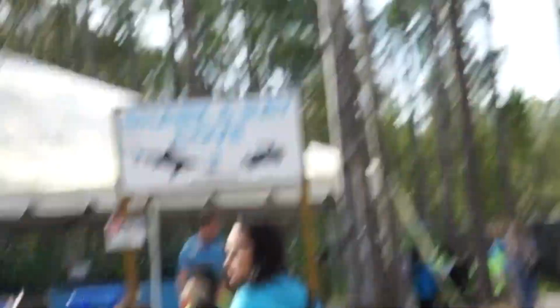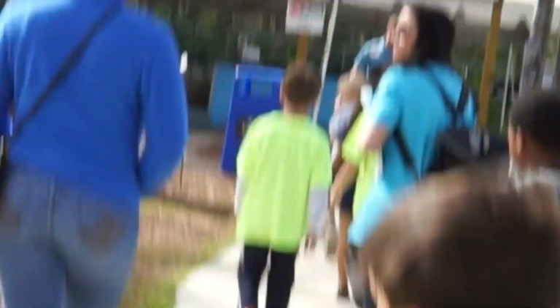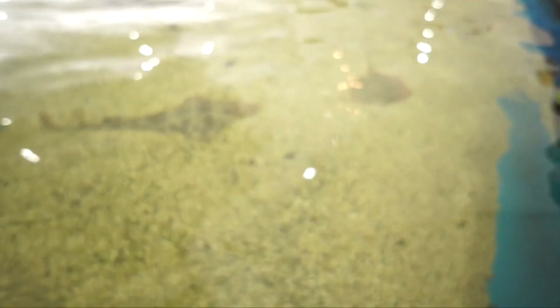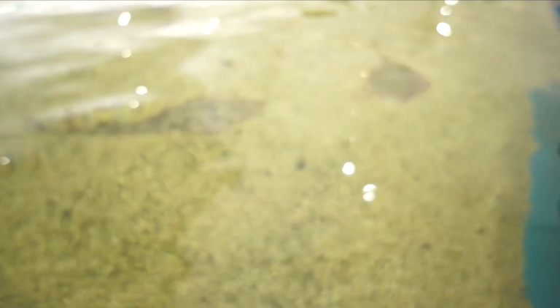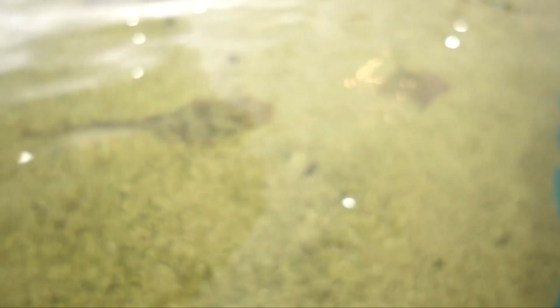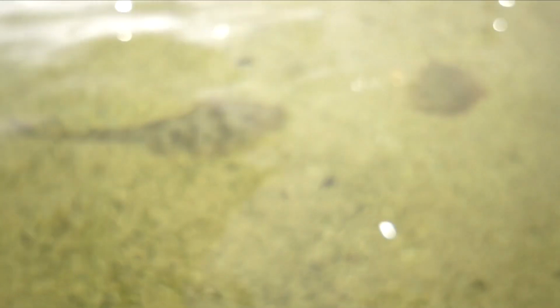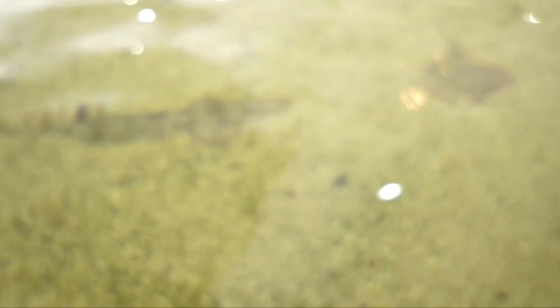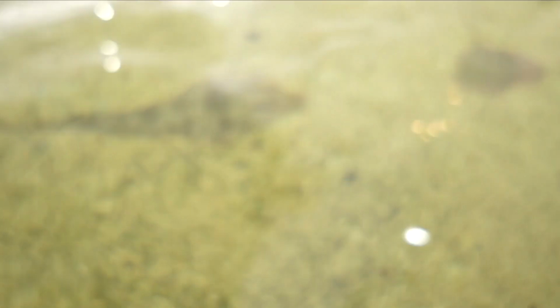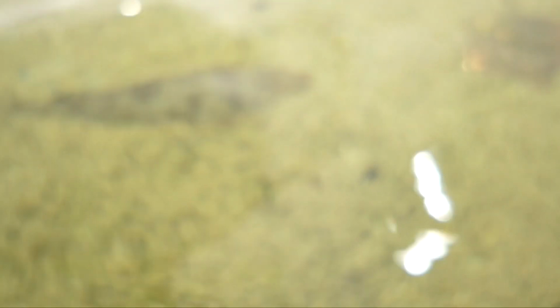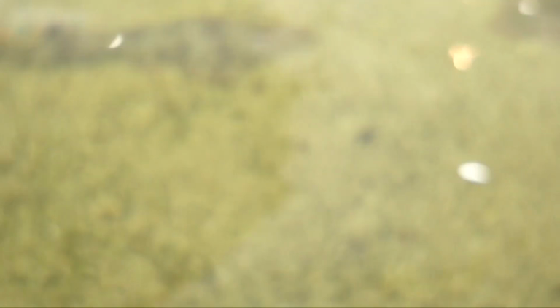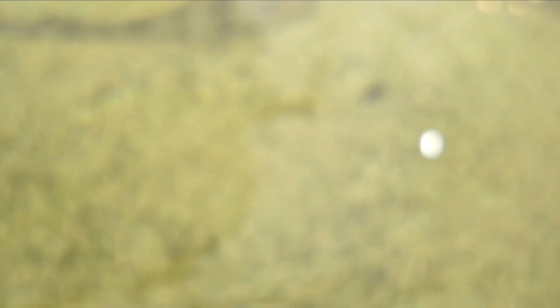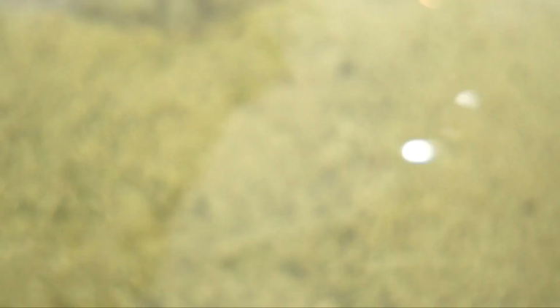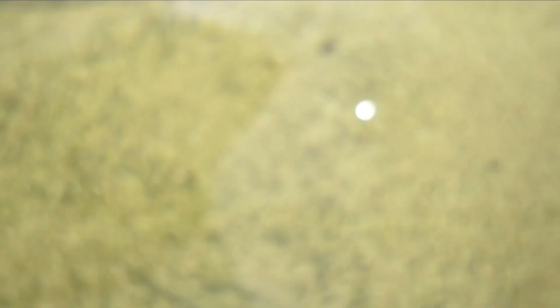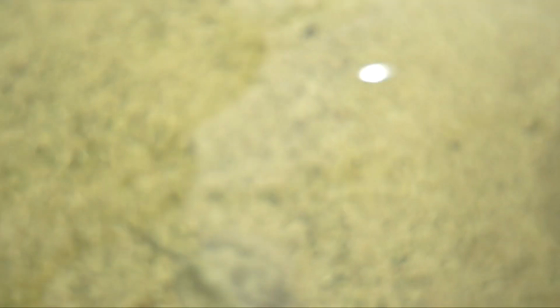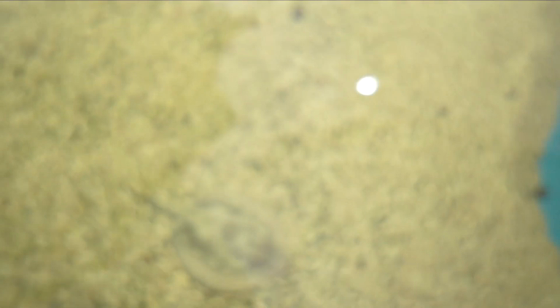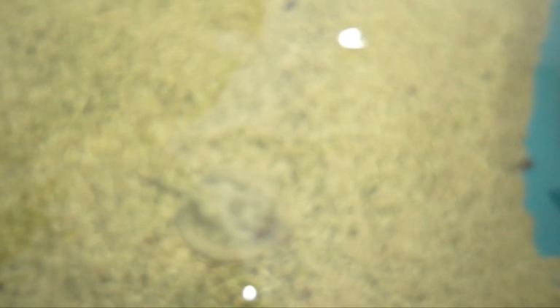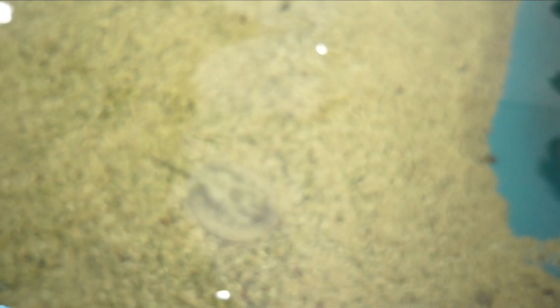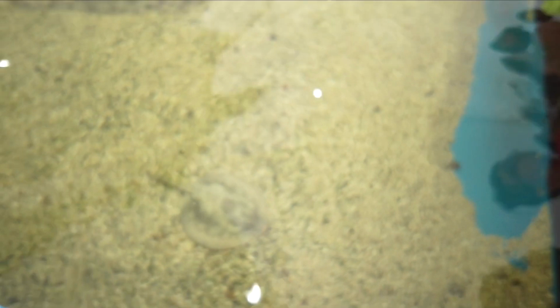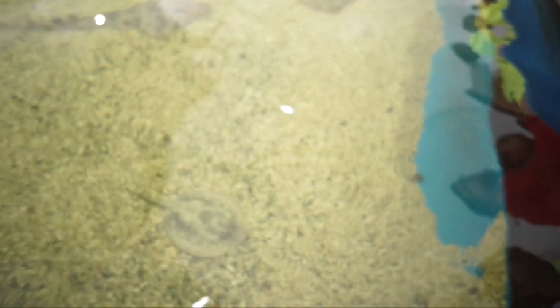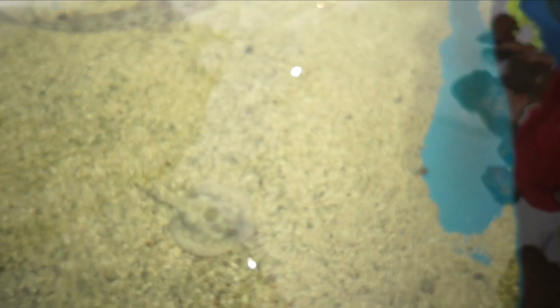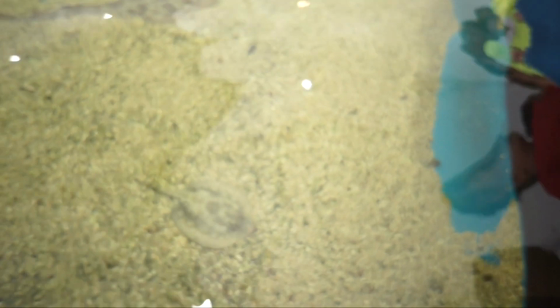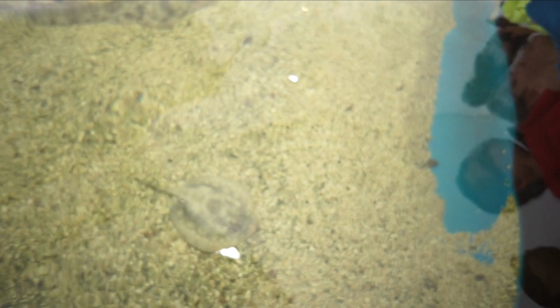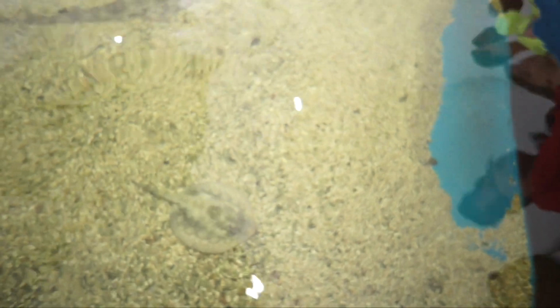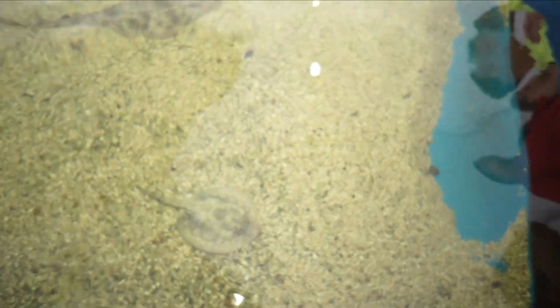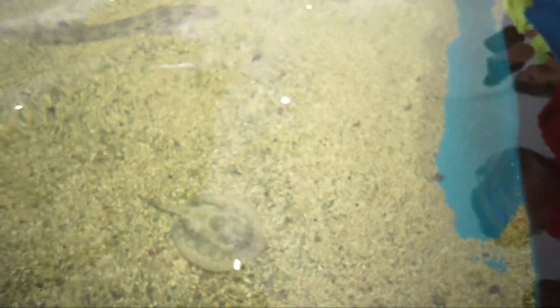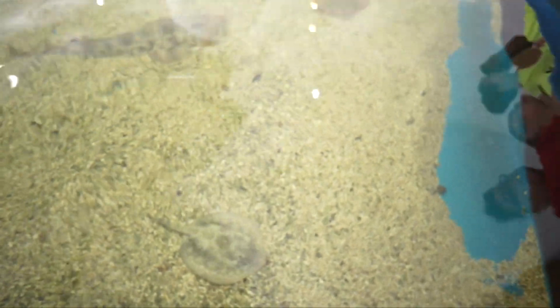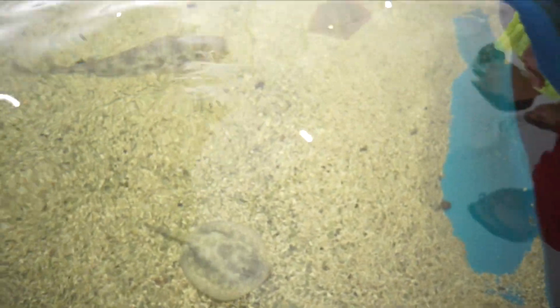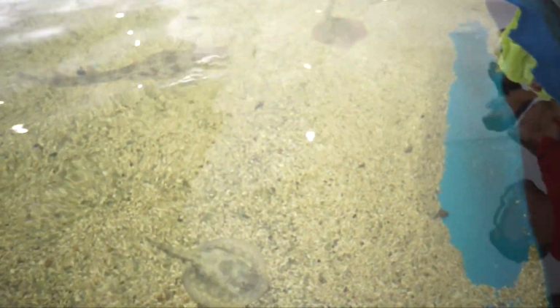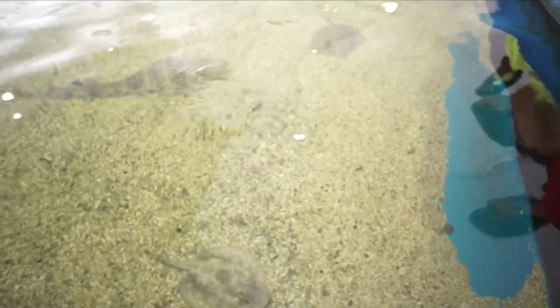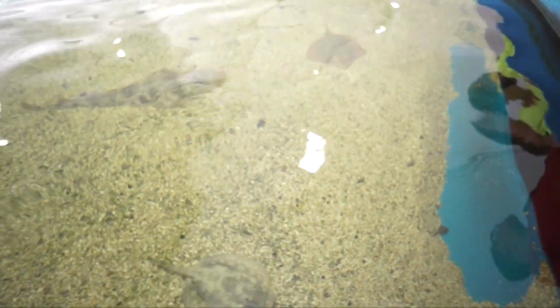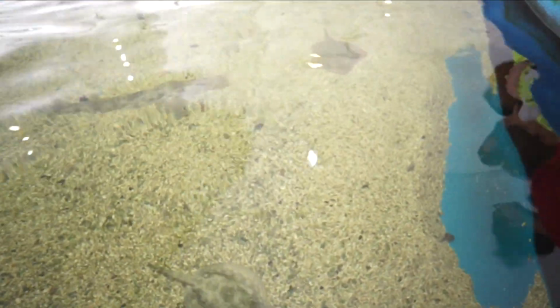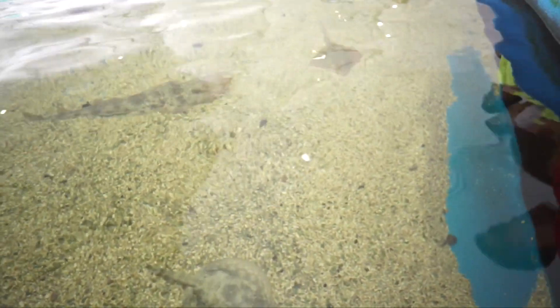They live right along the bottom and they are flat, just like pancakes. And they live life right there along the bottom of the sand. It's really cool for them.